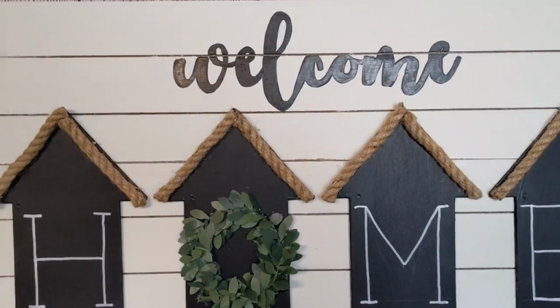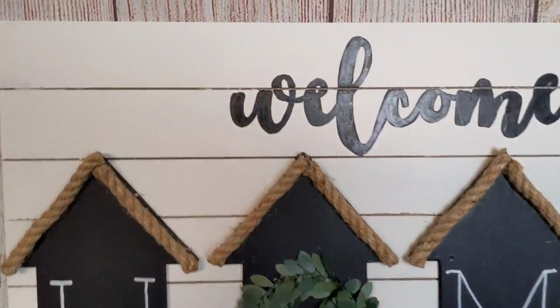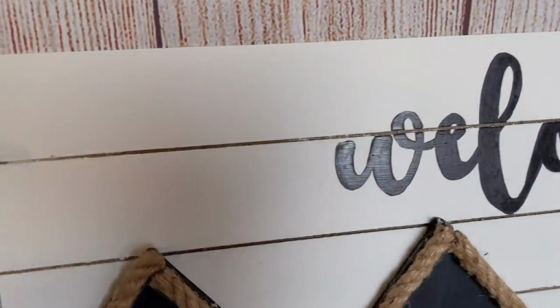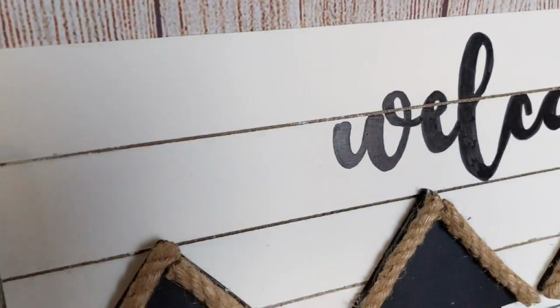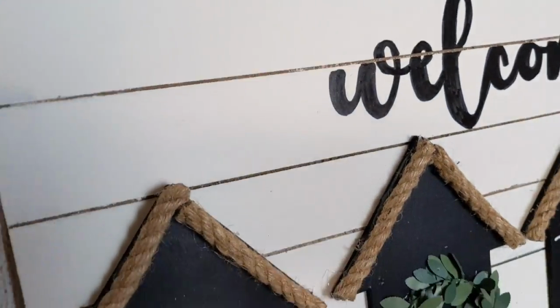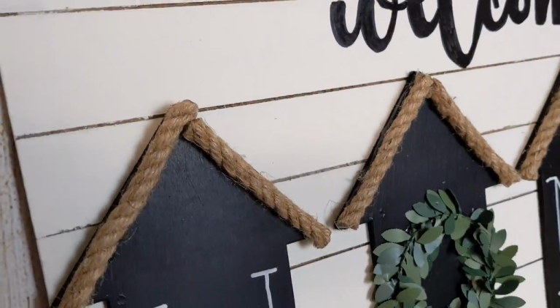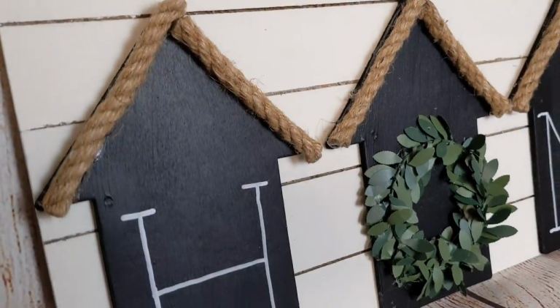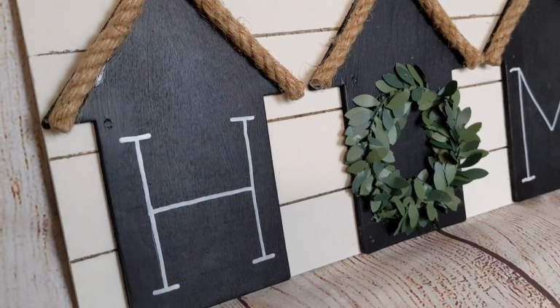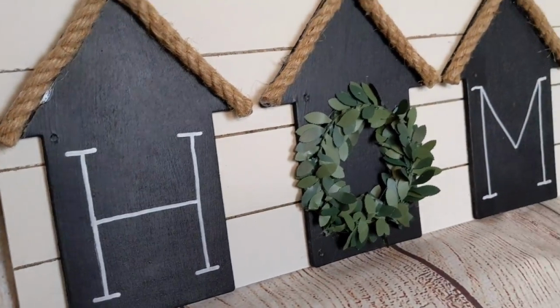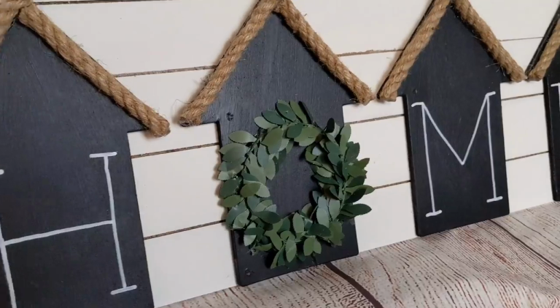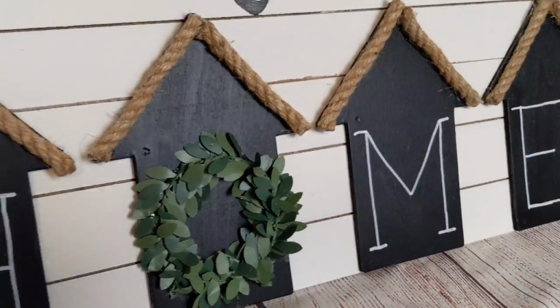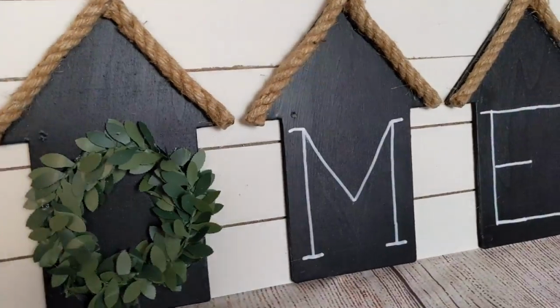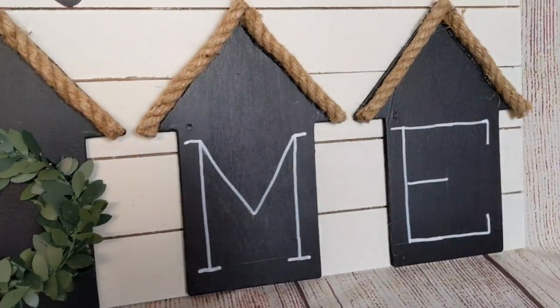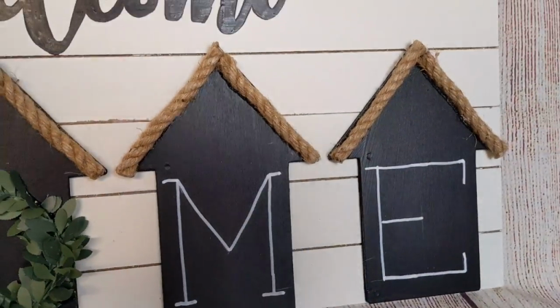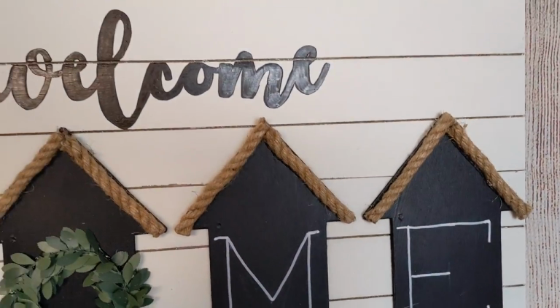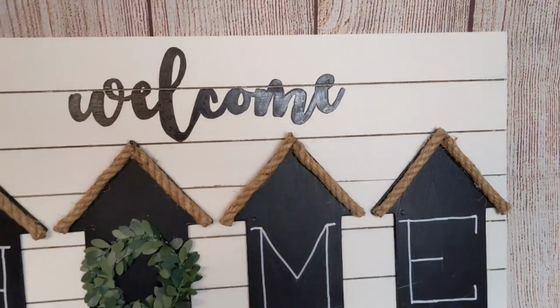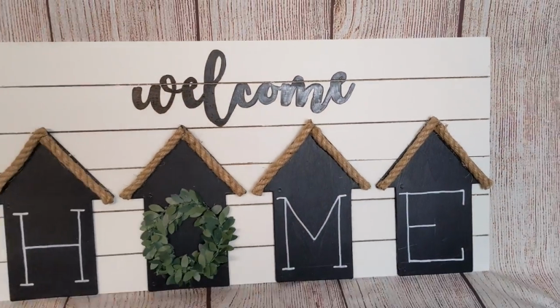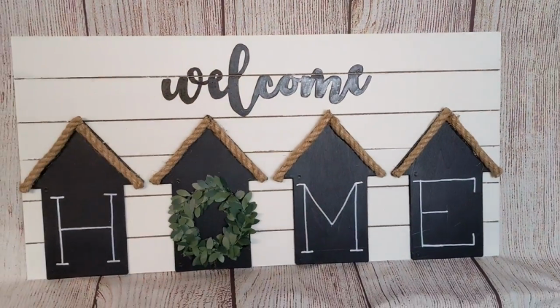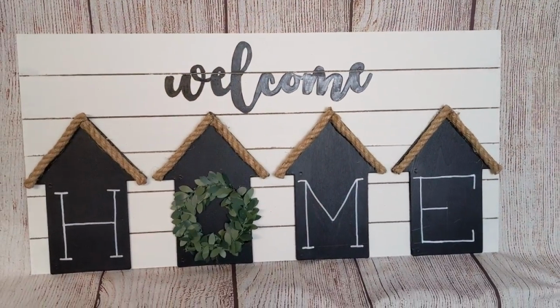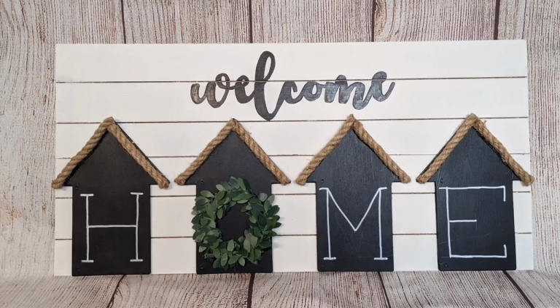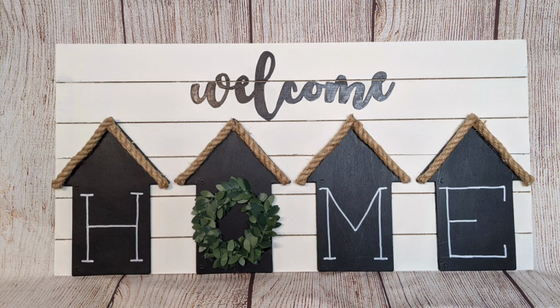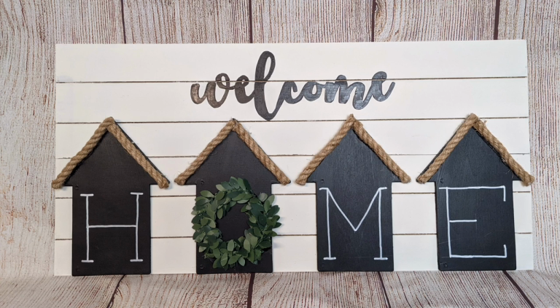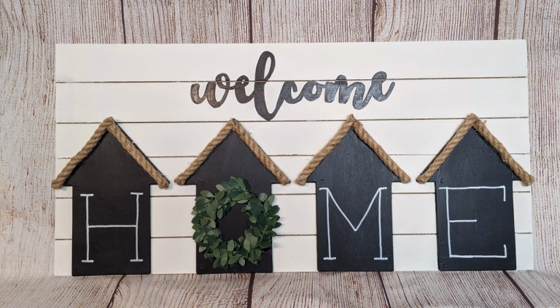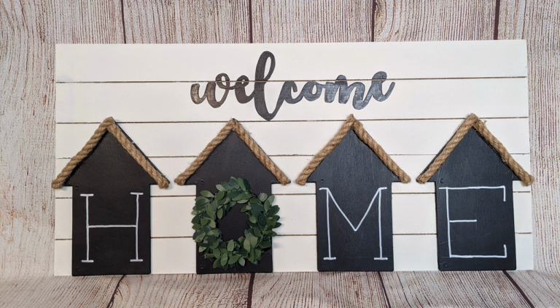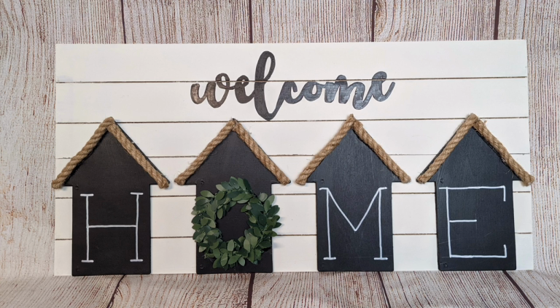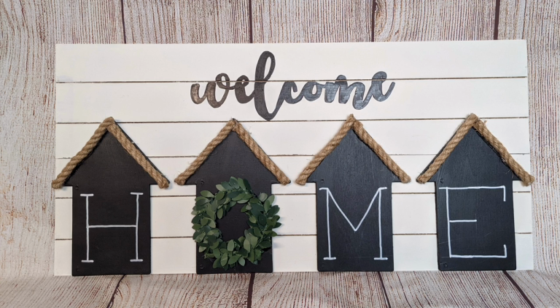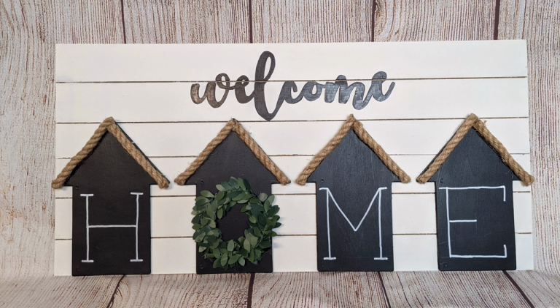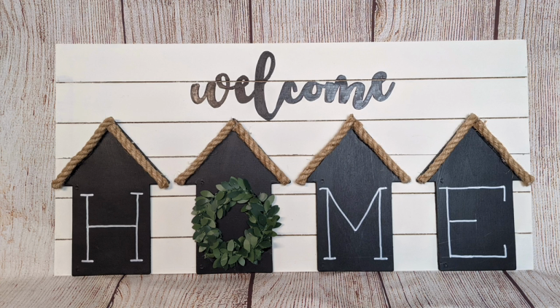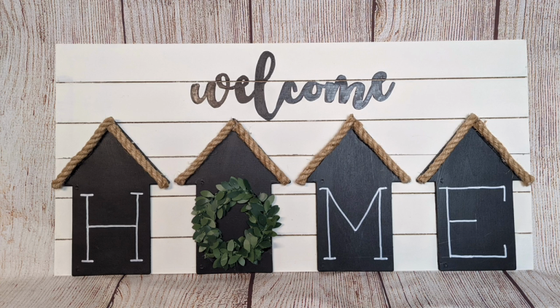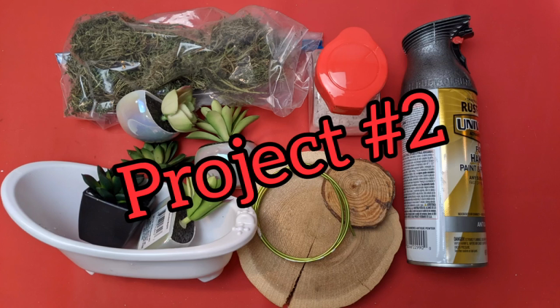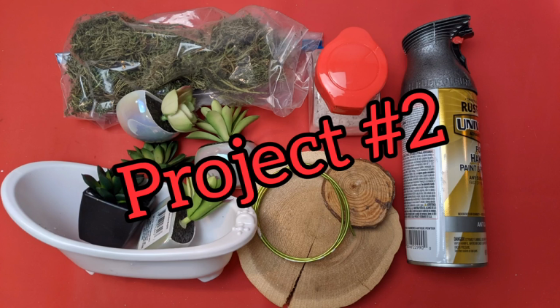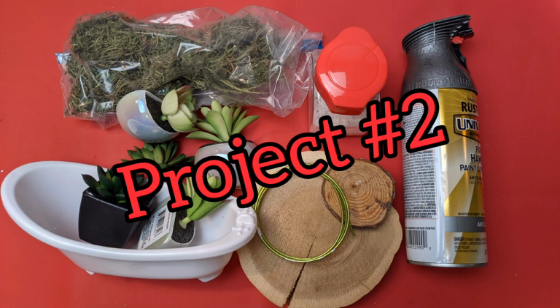And here's how our first project turned out. You could definitely put something in those blank spaces on the left and the right of the word 'welcome,' but I love how clean and simple this looks. I'm not sure if I'll hang it or set it on a shelf.